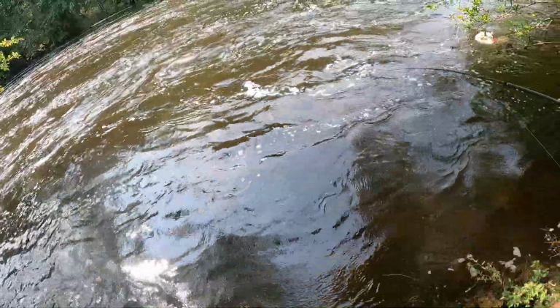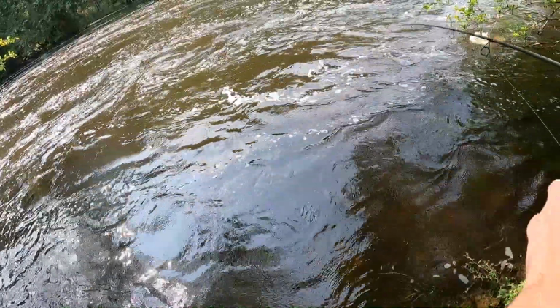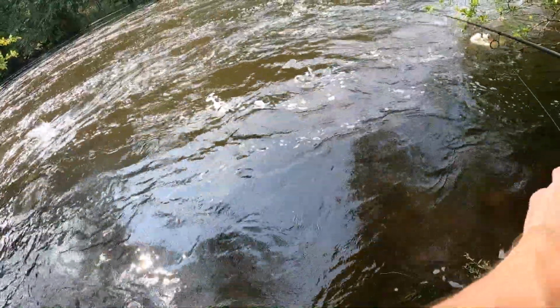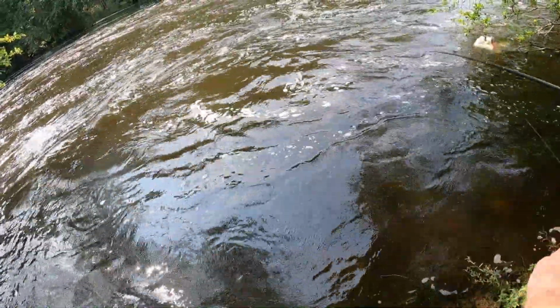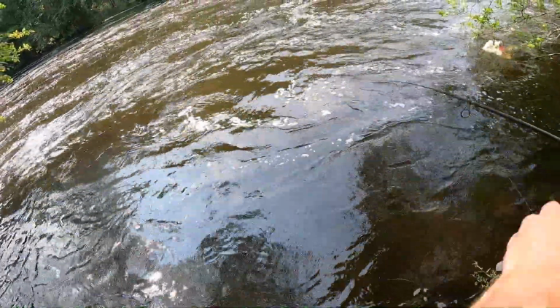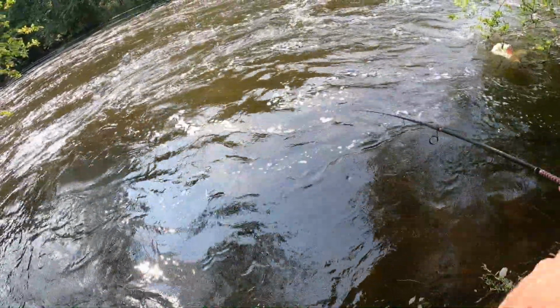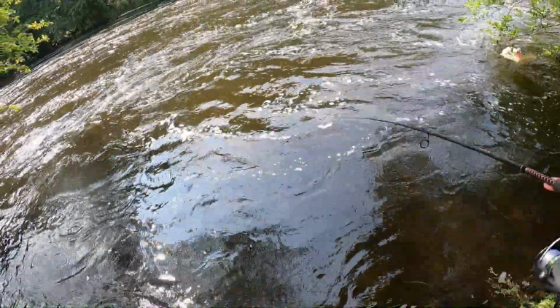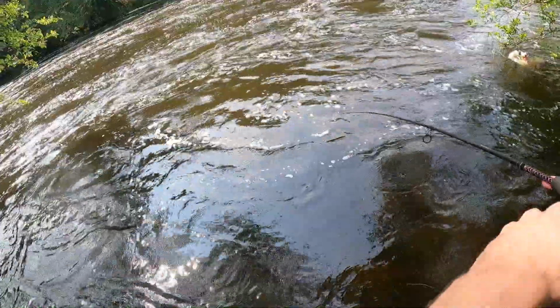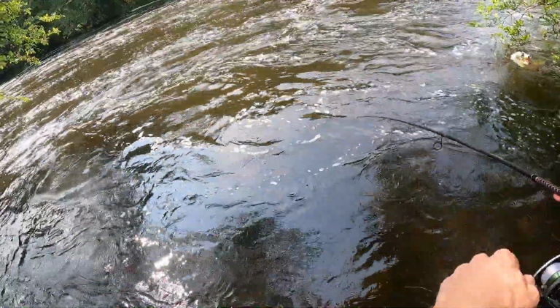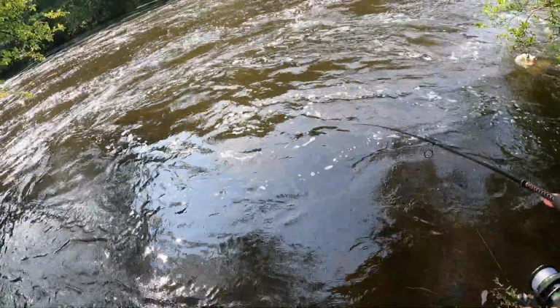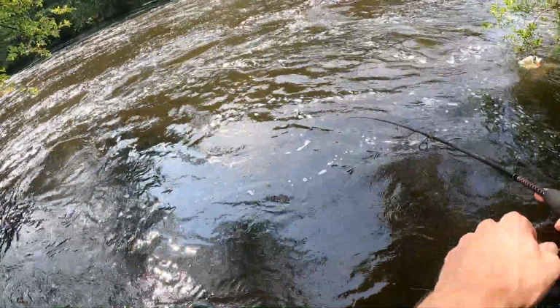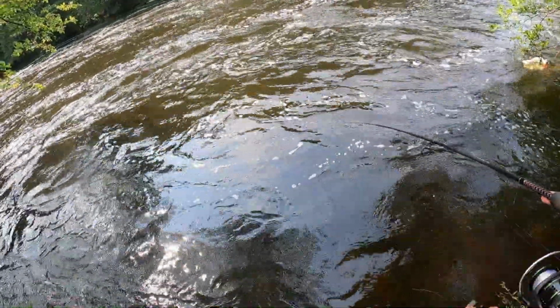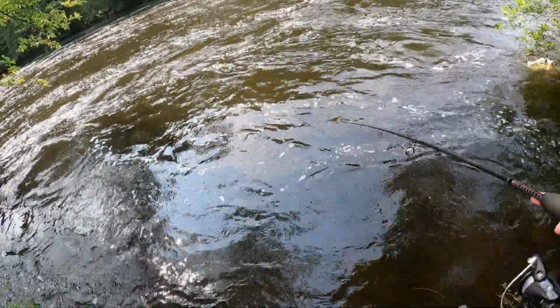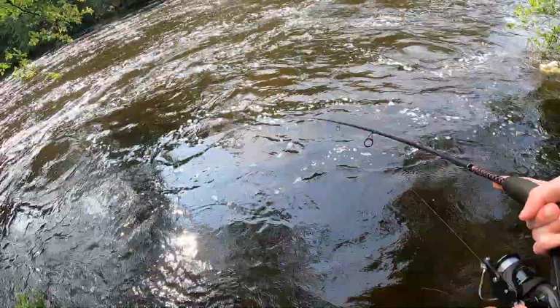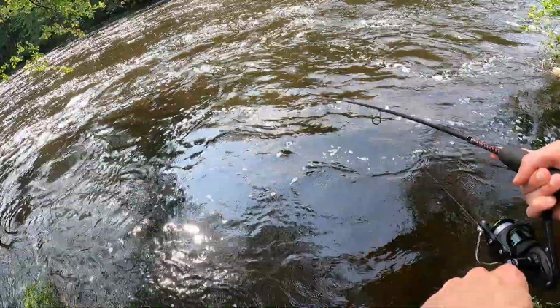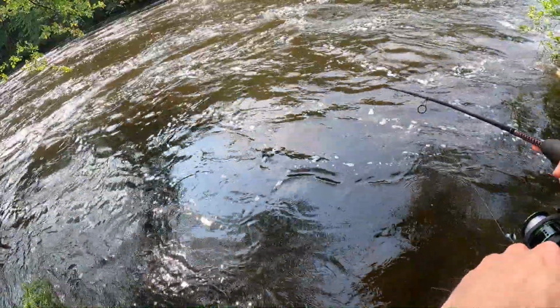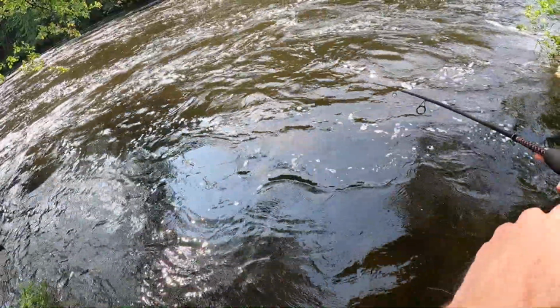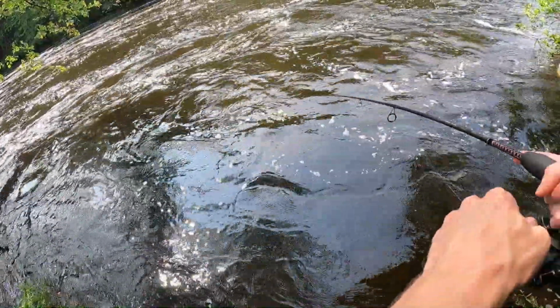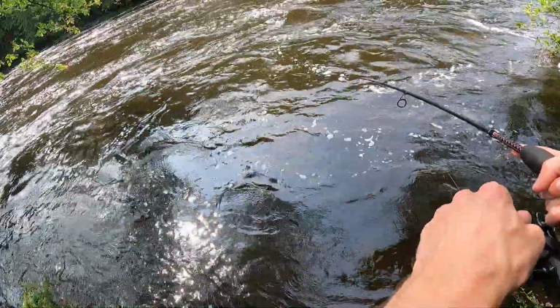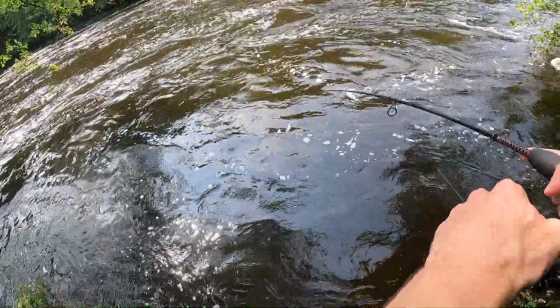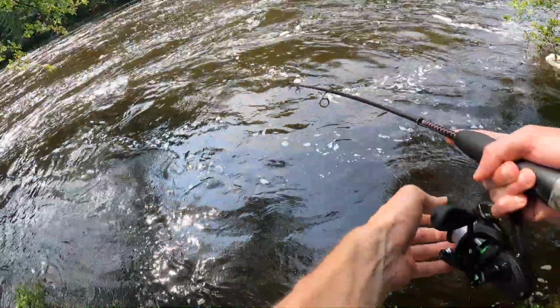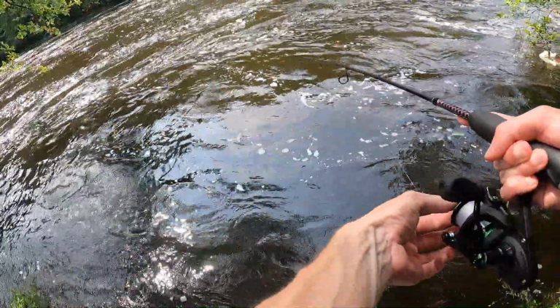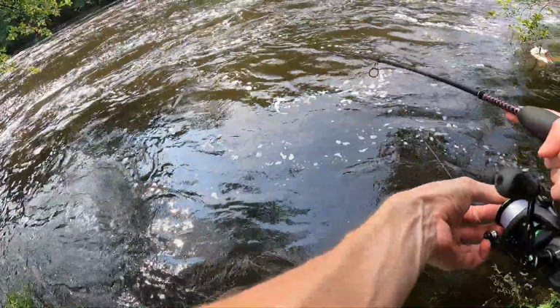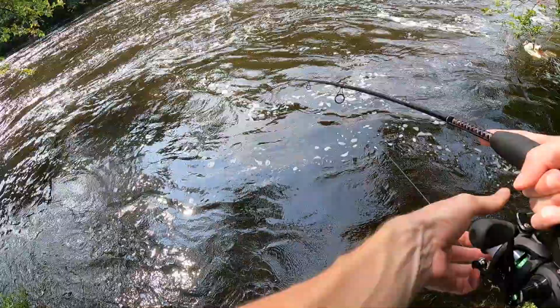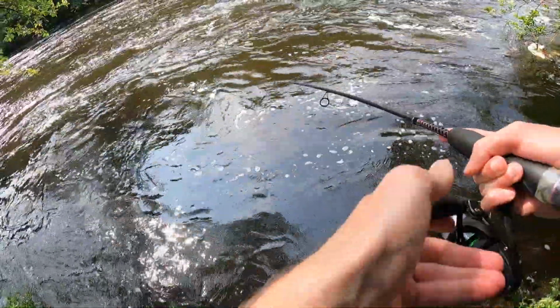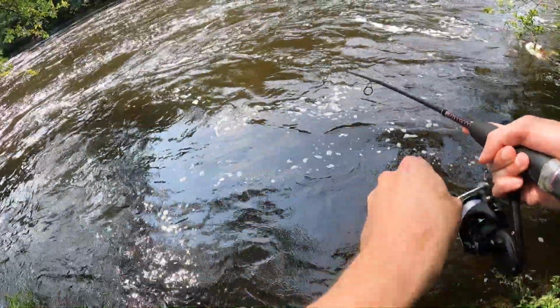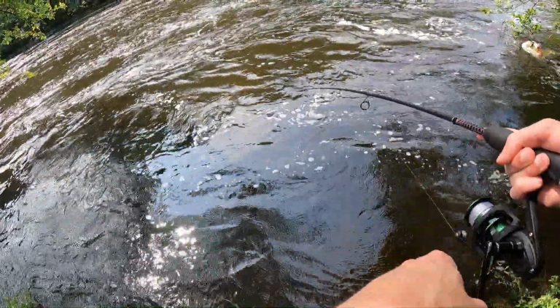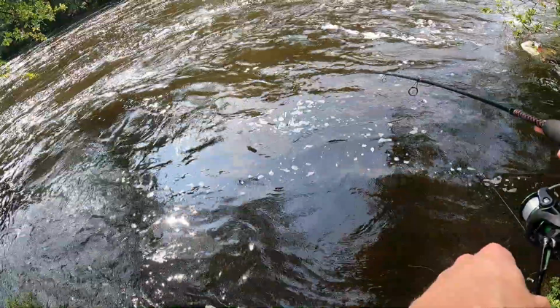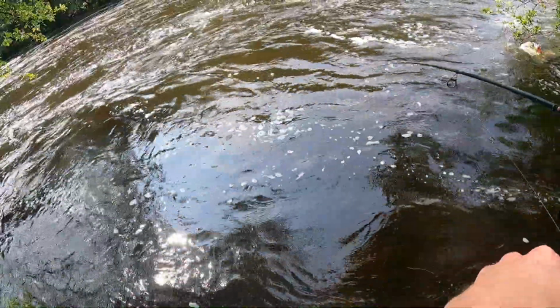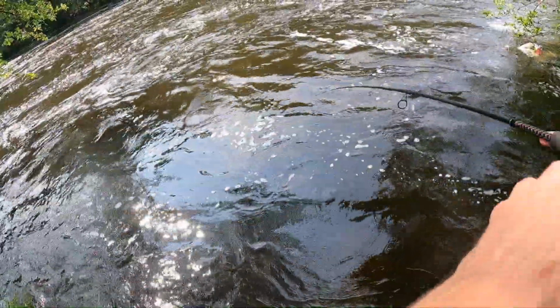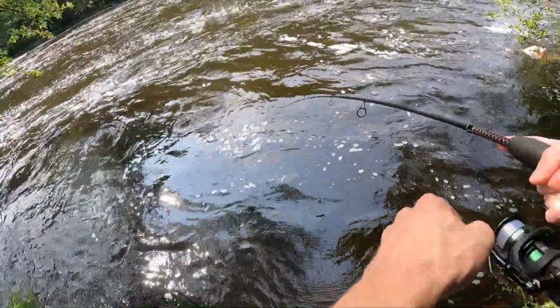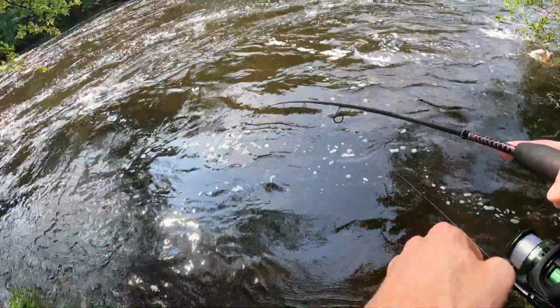I used a similar setup to trout fishing with a light rod and a size 2 Panther Martin. Although these are small fish, they put up a good fight in the current.